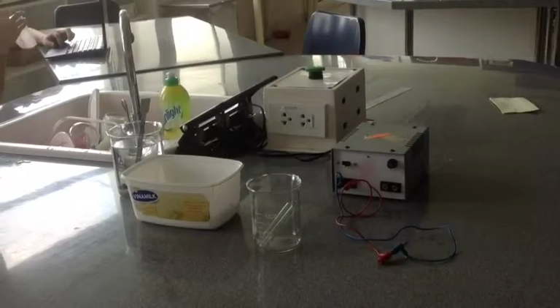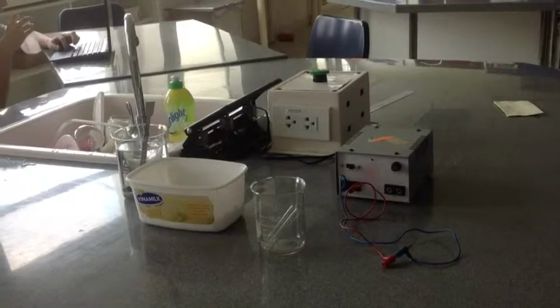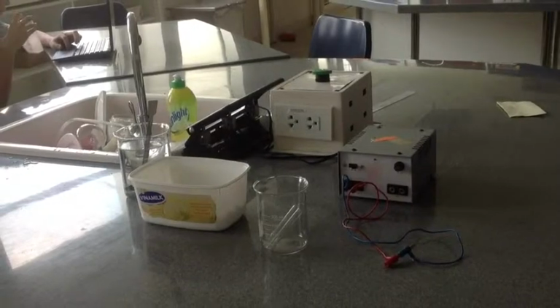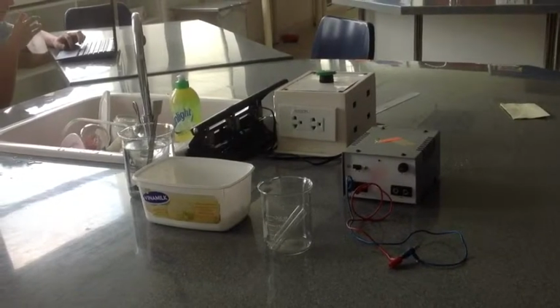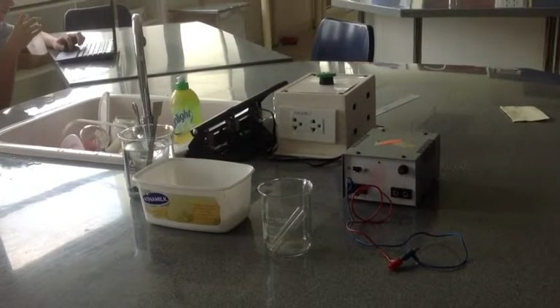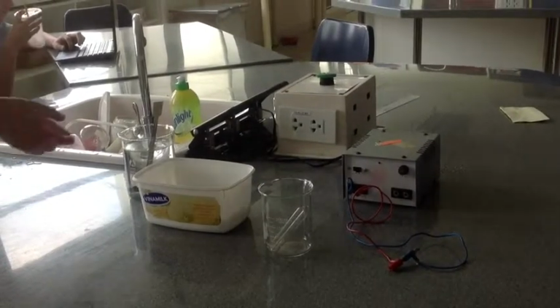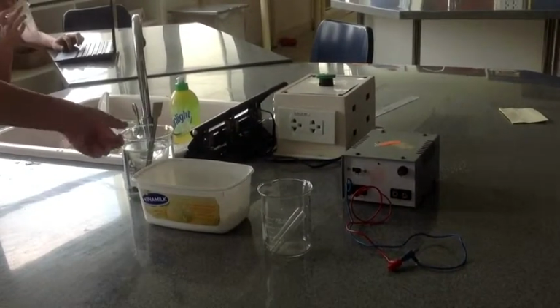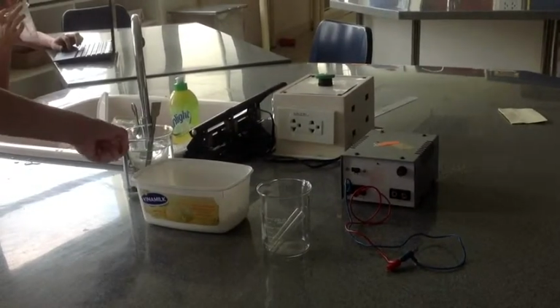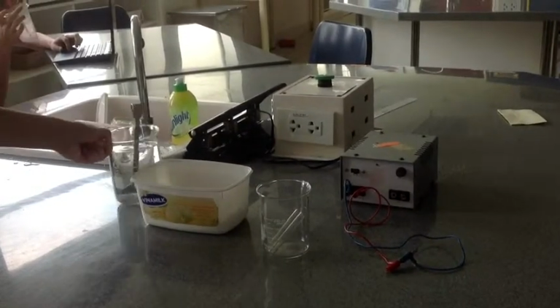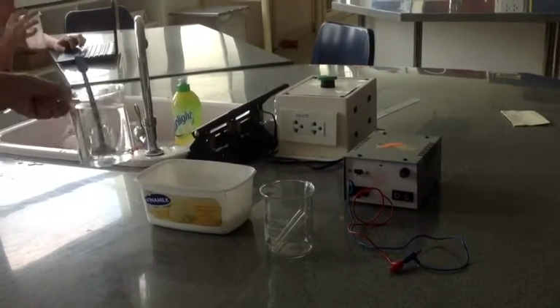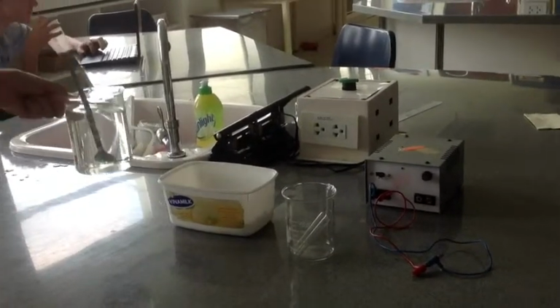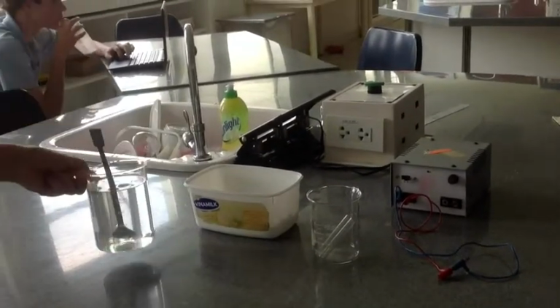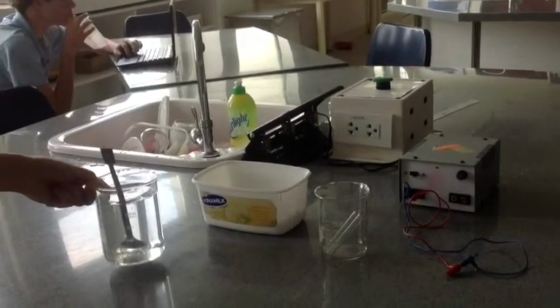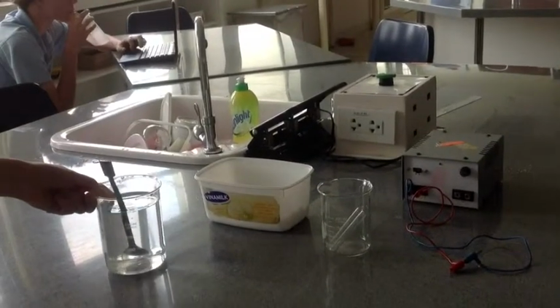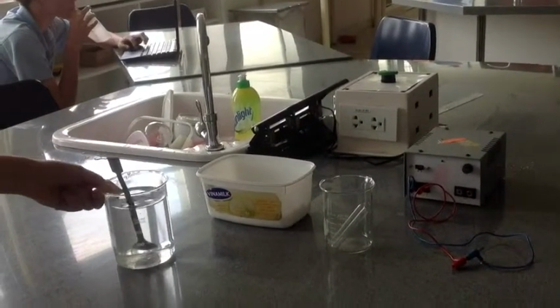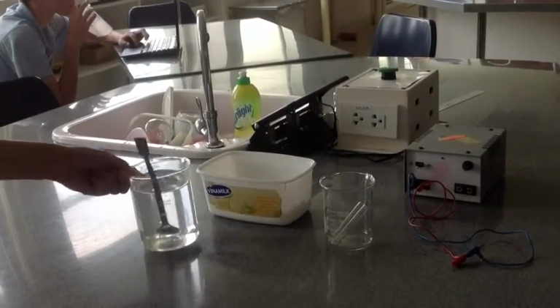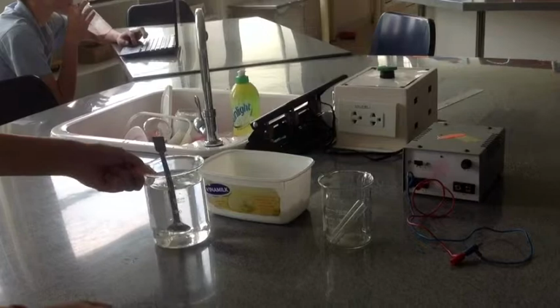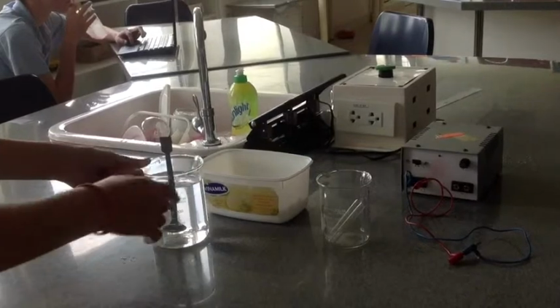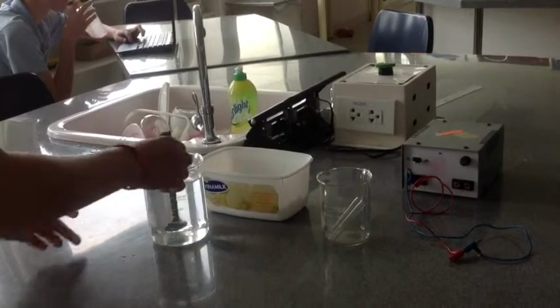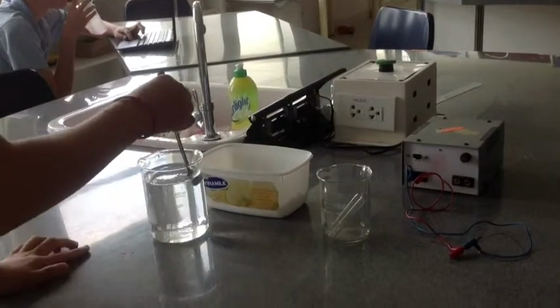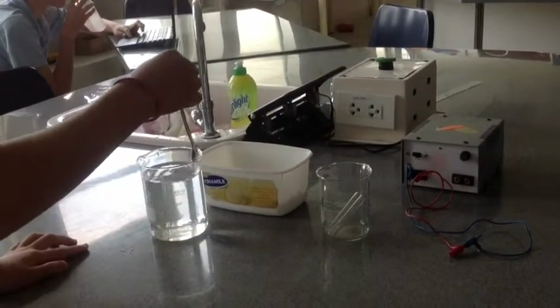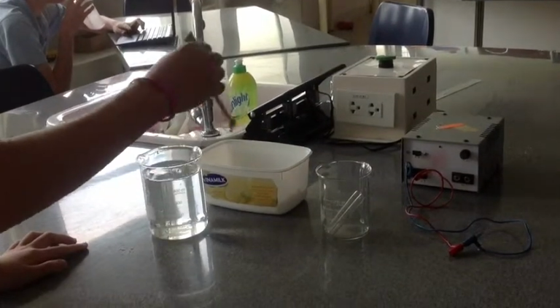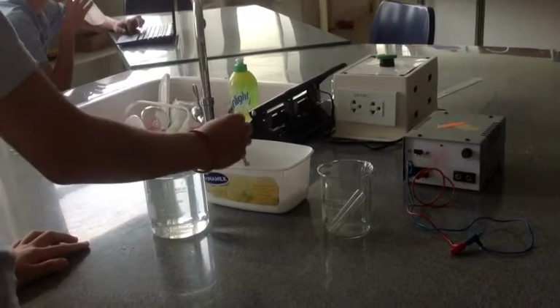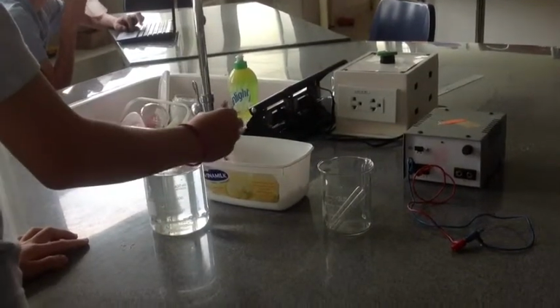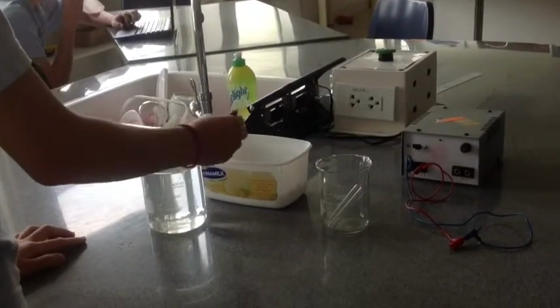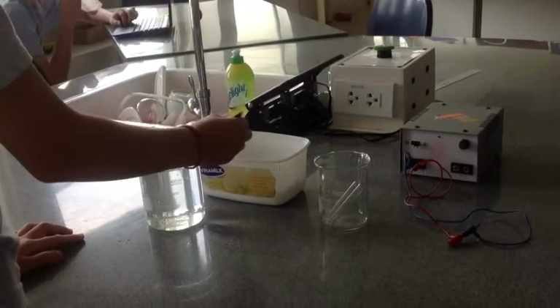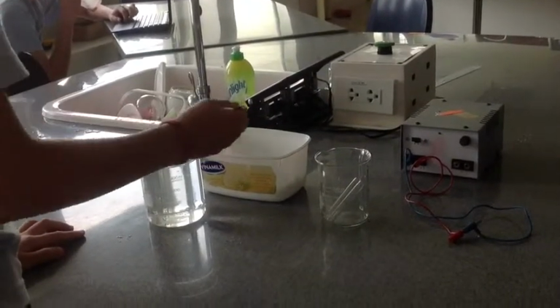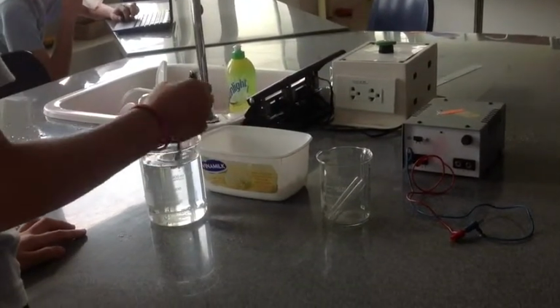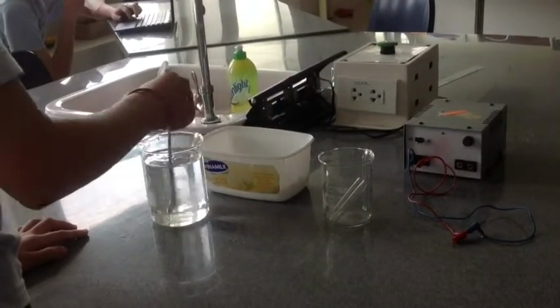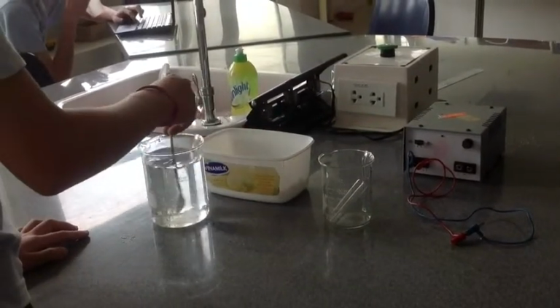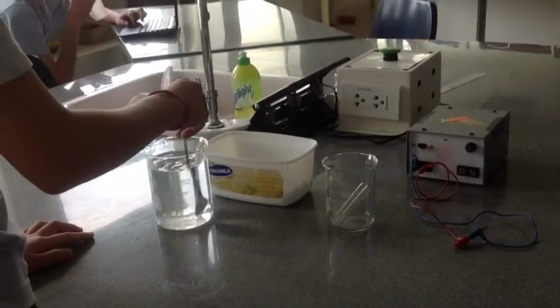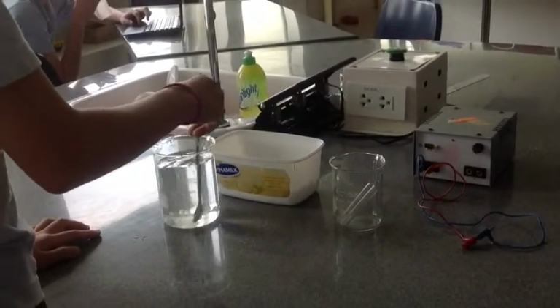First, you'll pour around 300ml of water into the big beaker. Then you dissolve a decent amount of salt into the water.